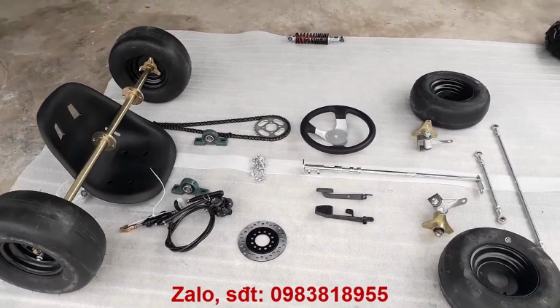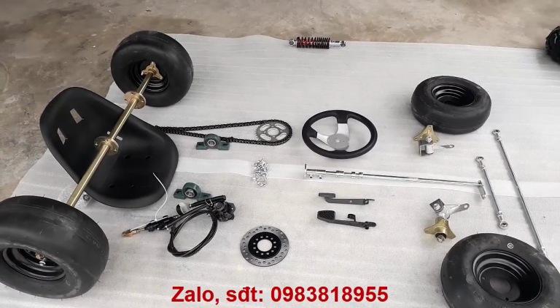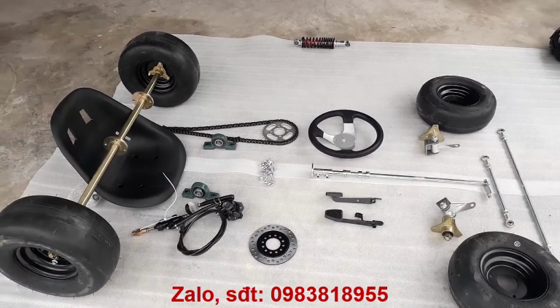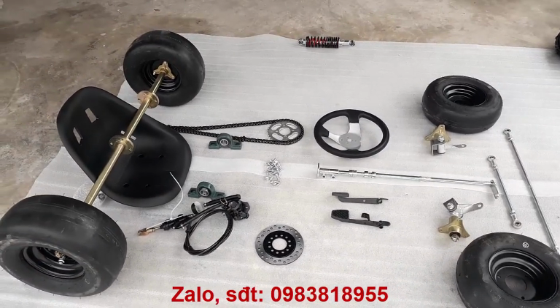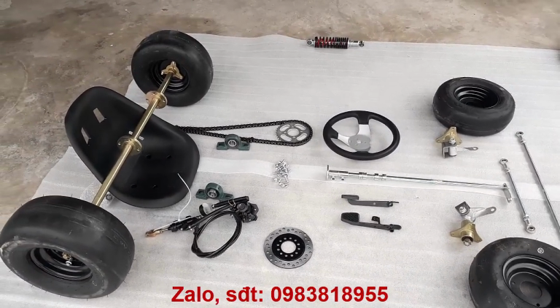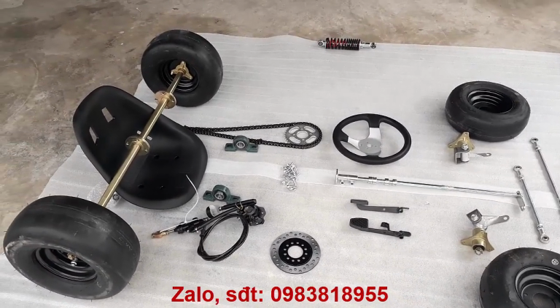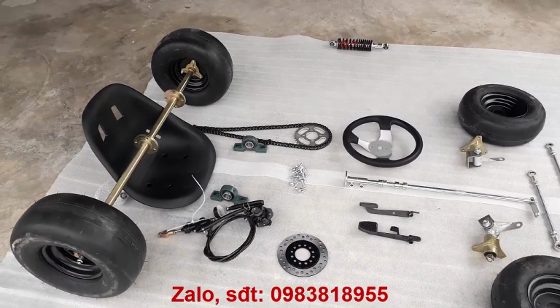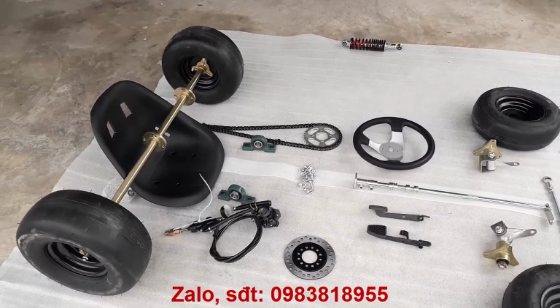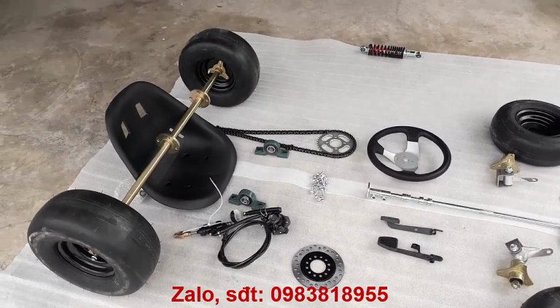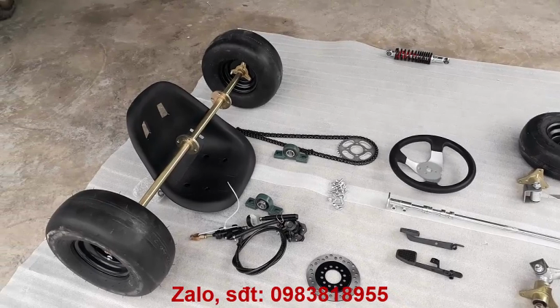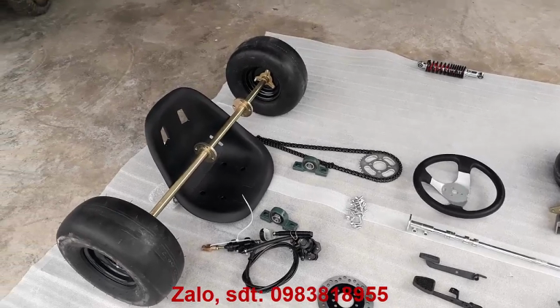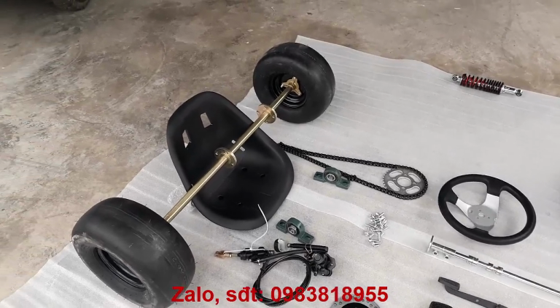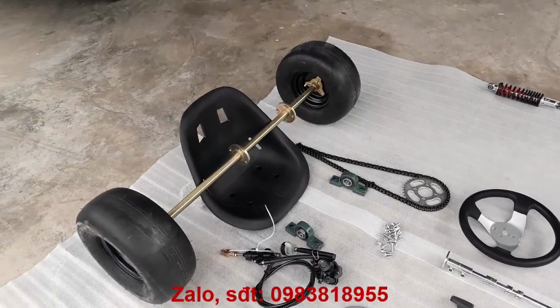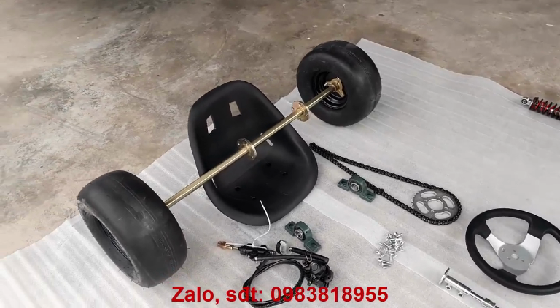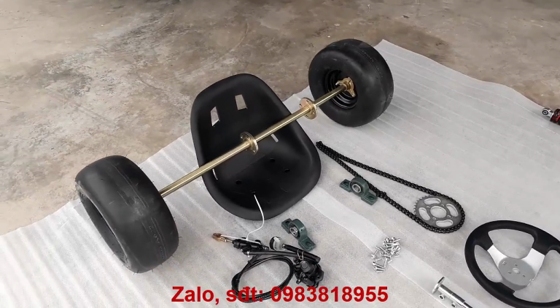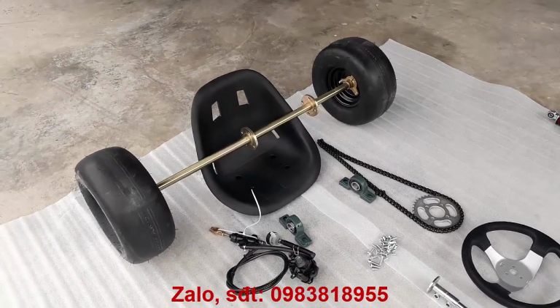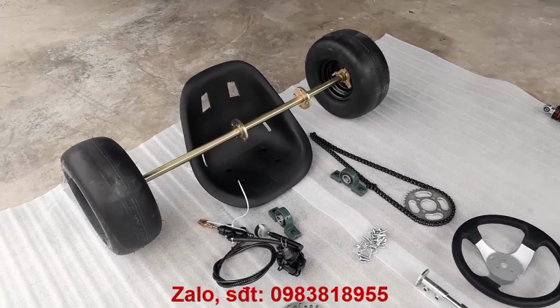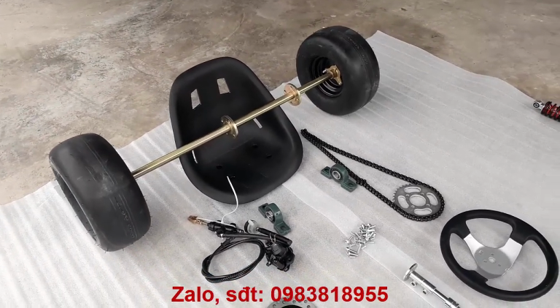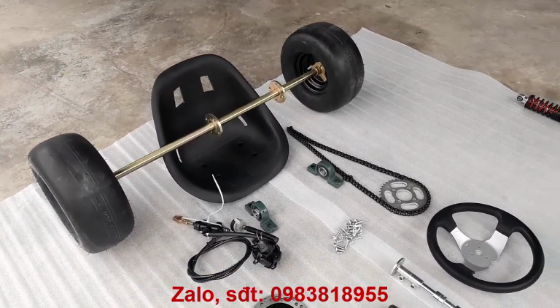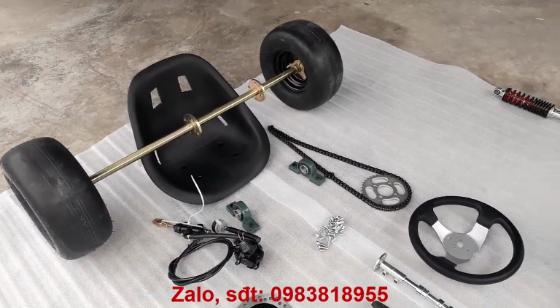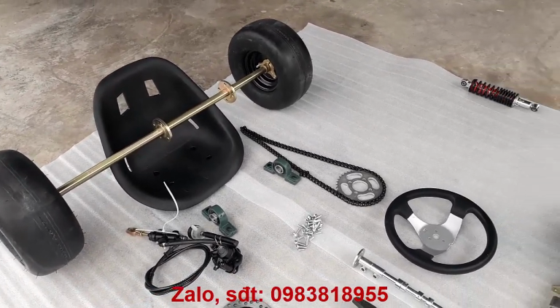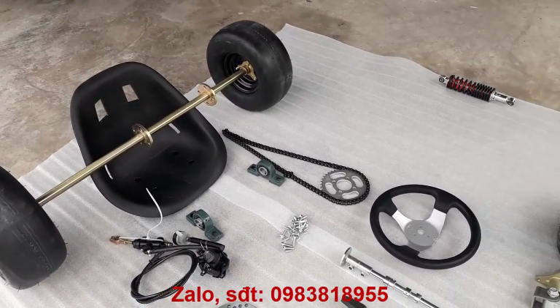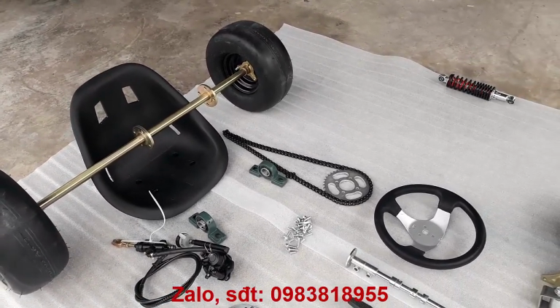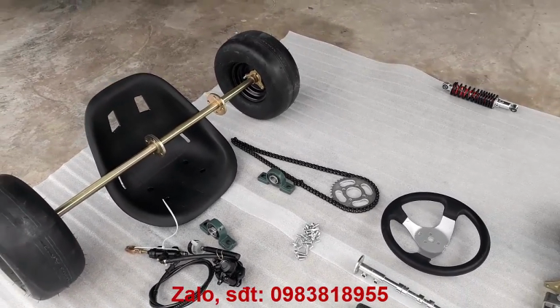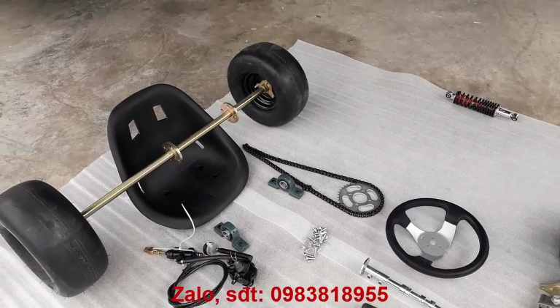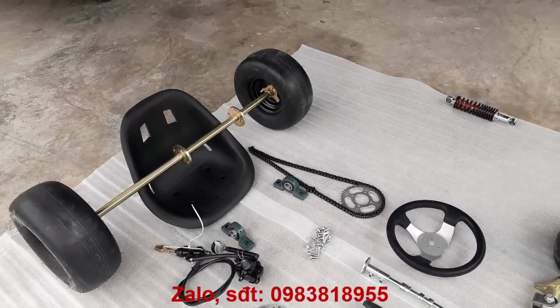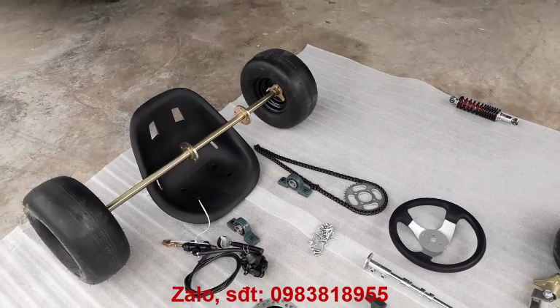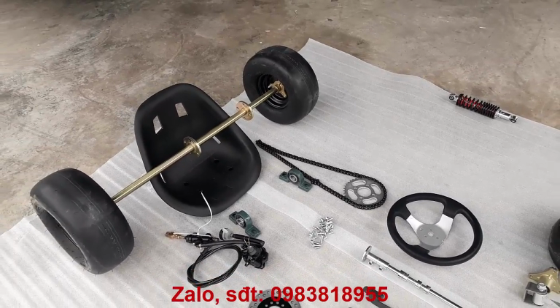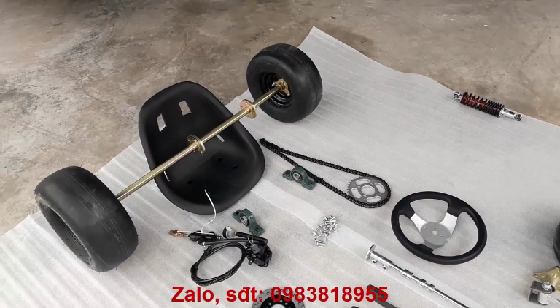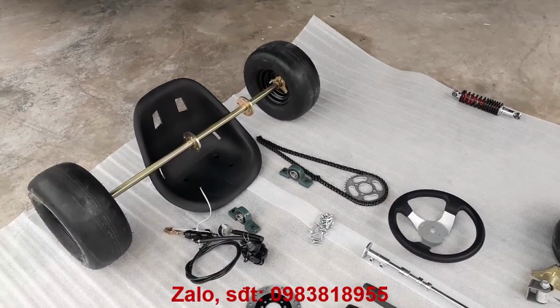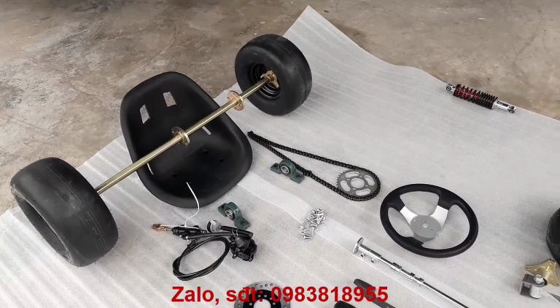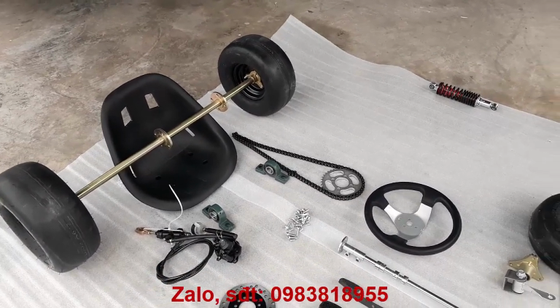Bộ sản phẩm bao gồm đầy đủ như hình: 2 cái gối bi, cái ghế, bộ nhông xích. Nhông xích này có thể dùng cho nhông xích xe máy cũng vừa.